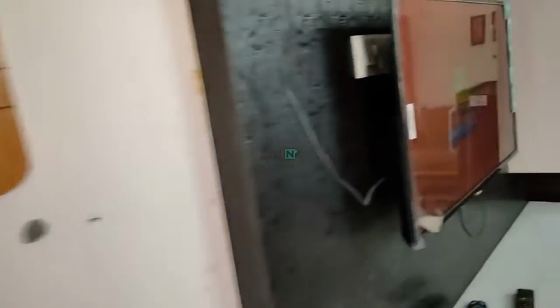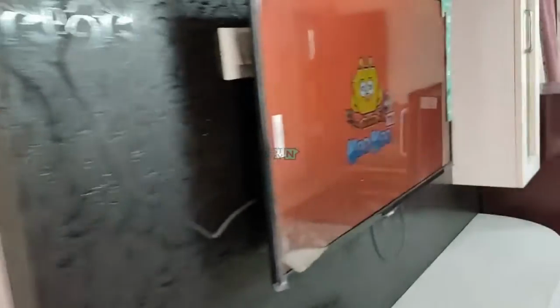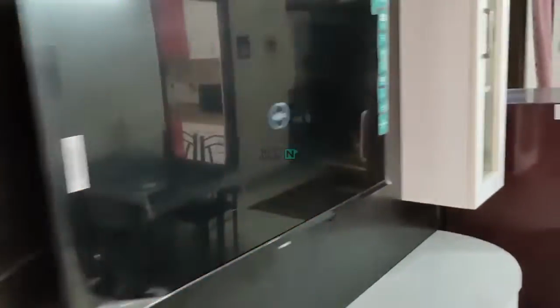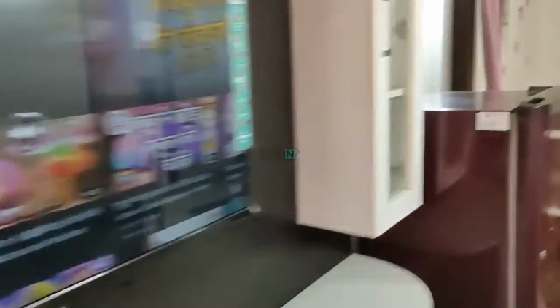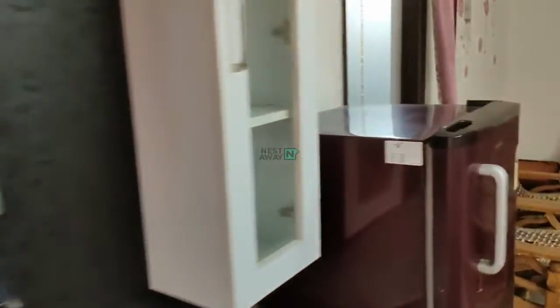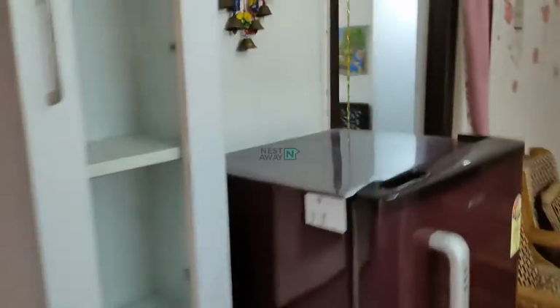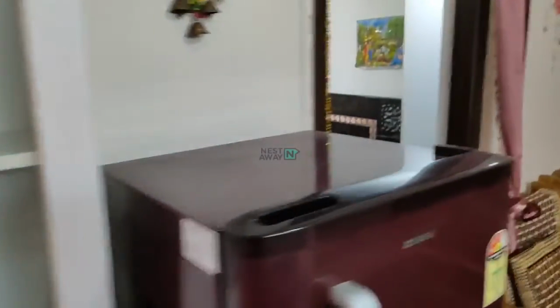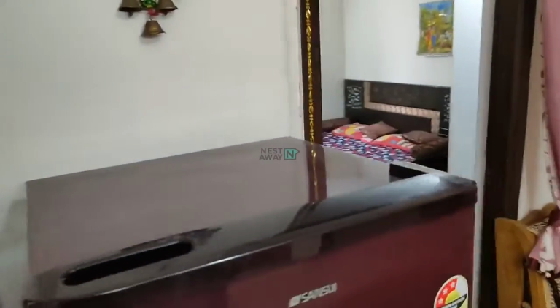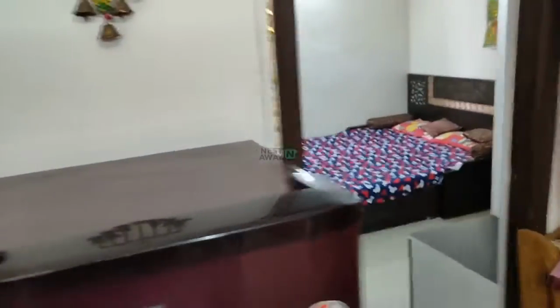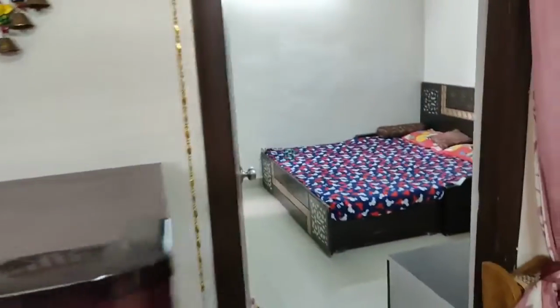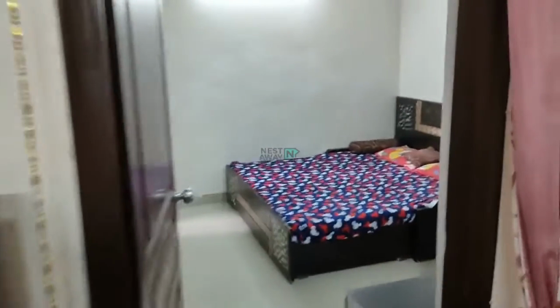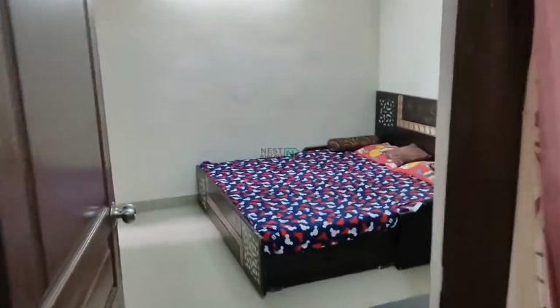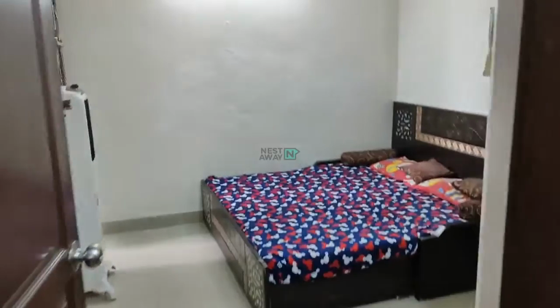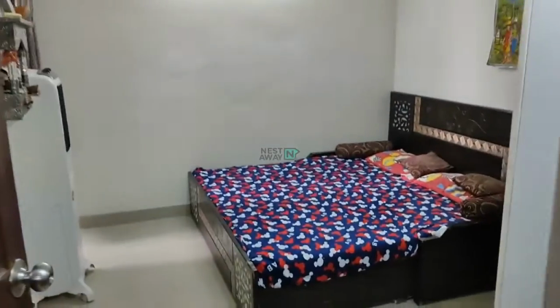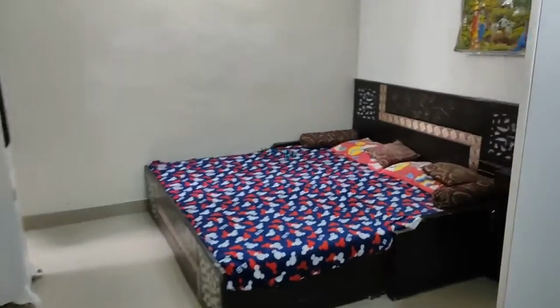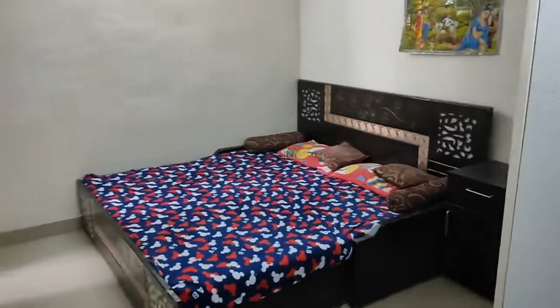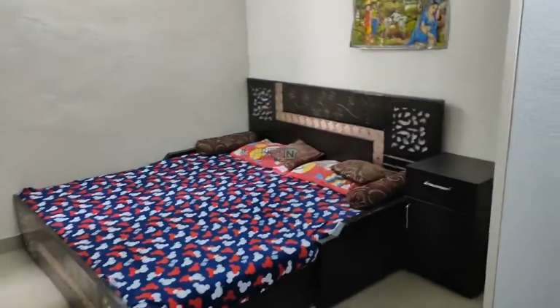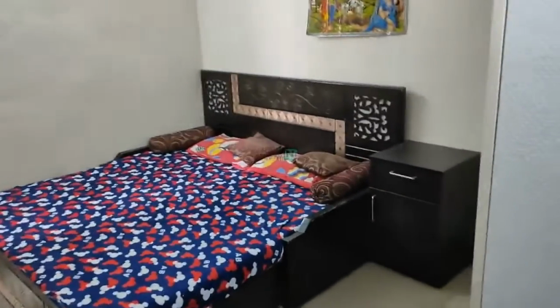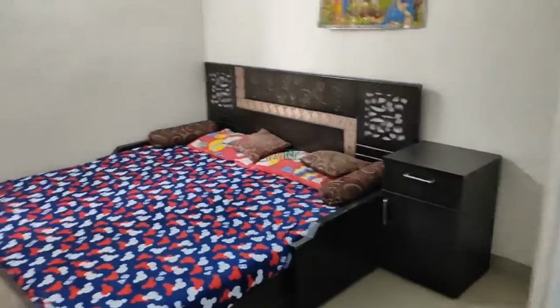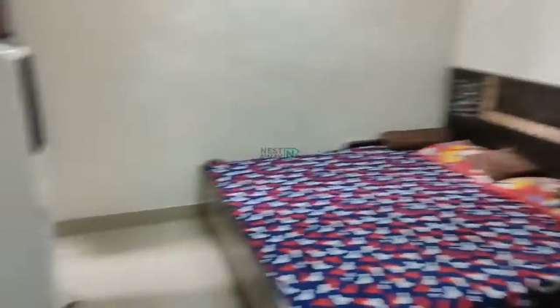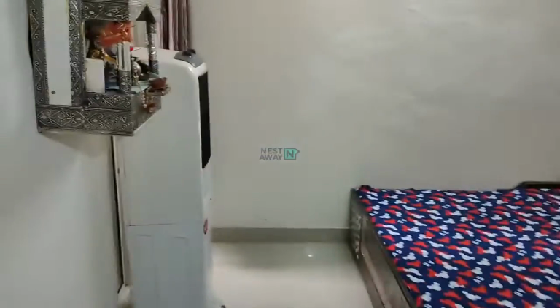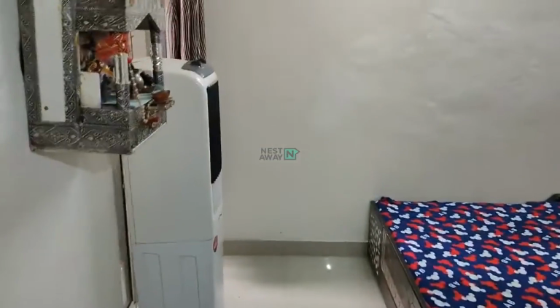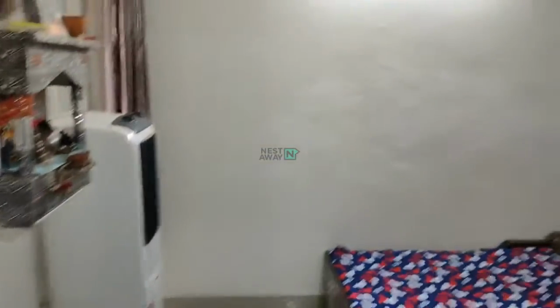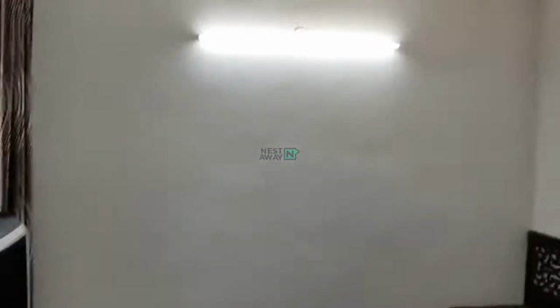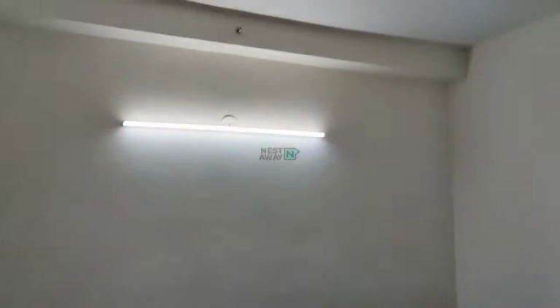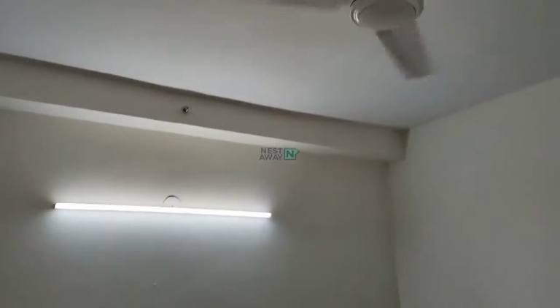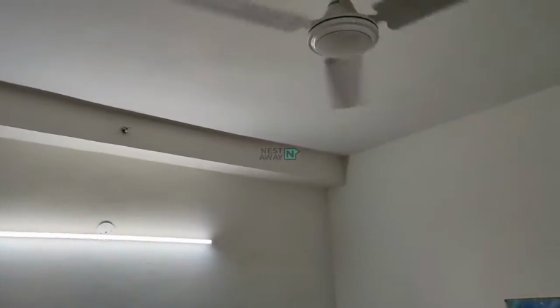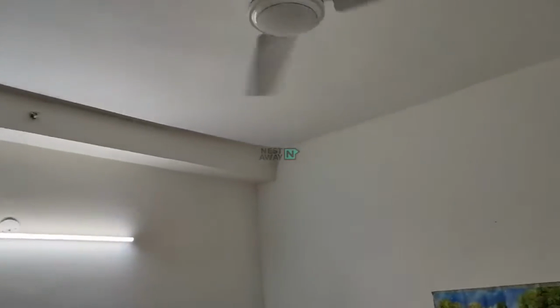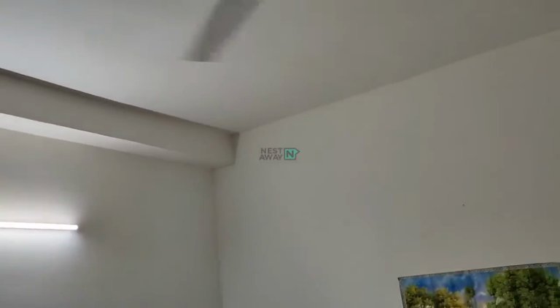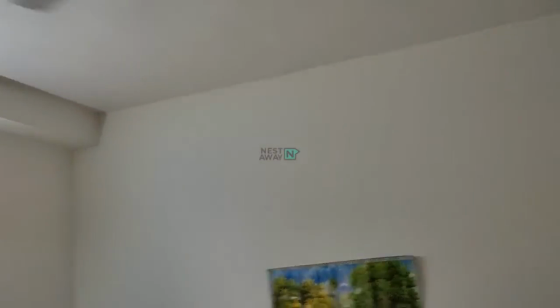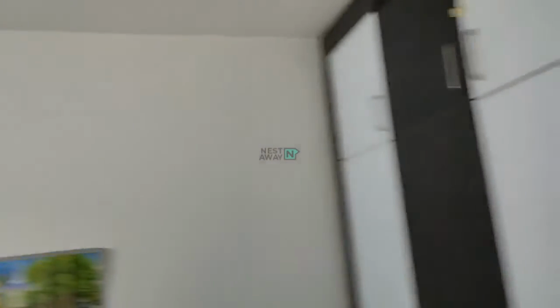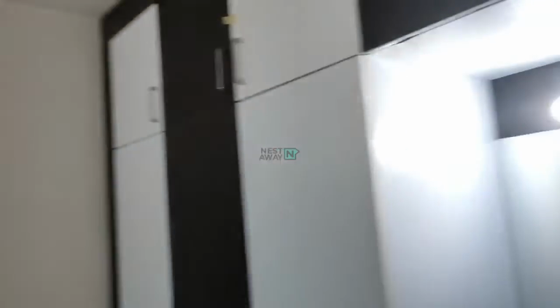Coming towards Room number 2. Double bed with mattress, side table, and cooler. Light, tube light, and LED bulb.